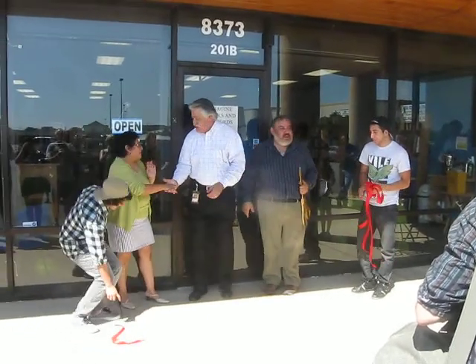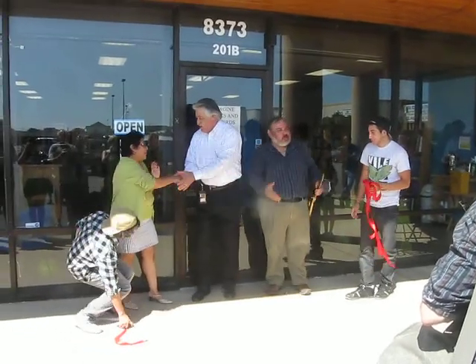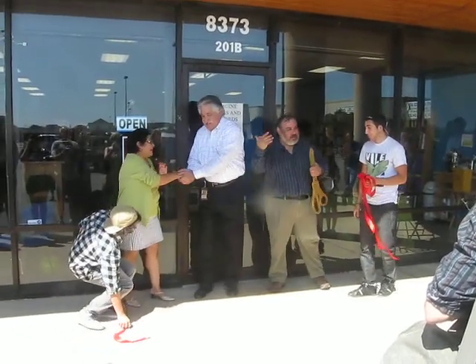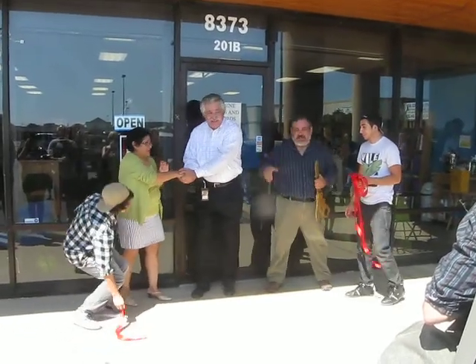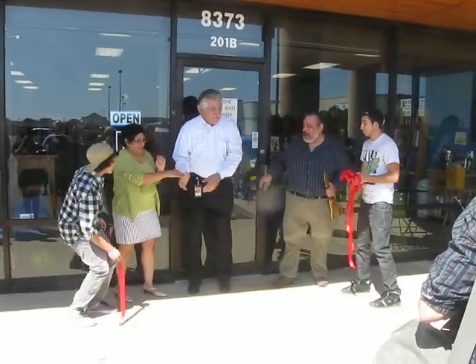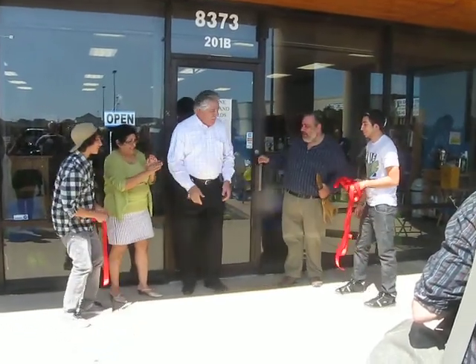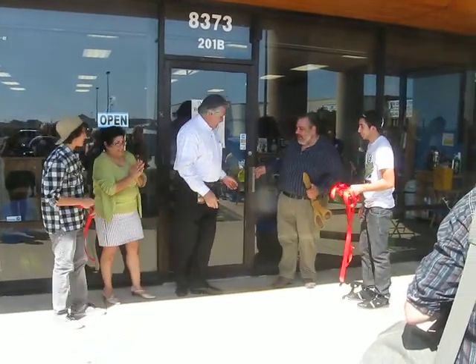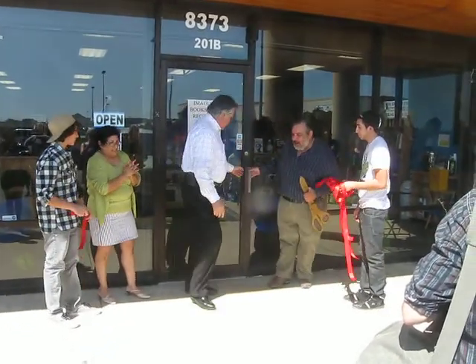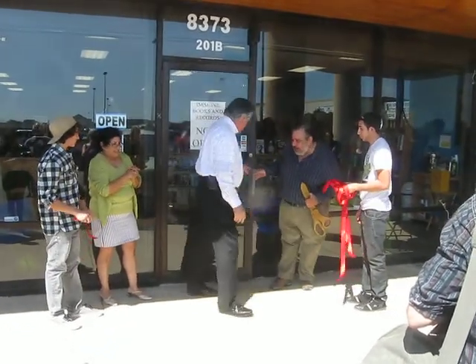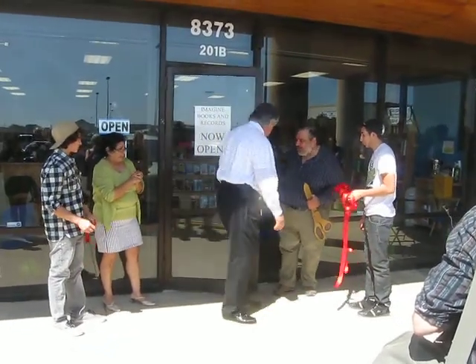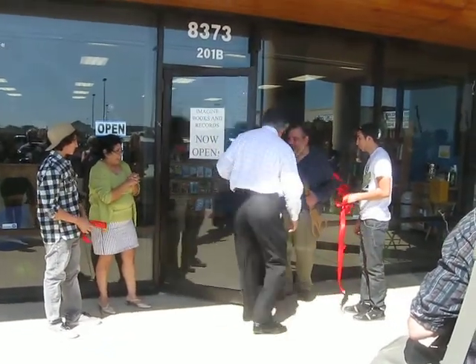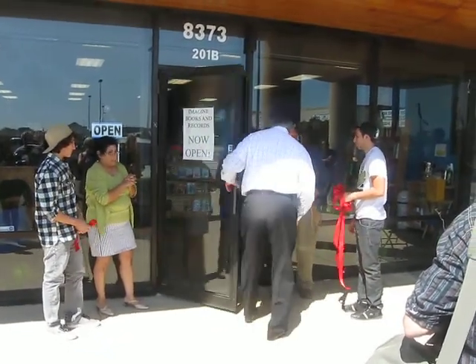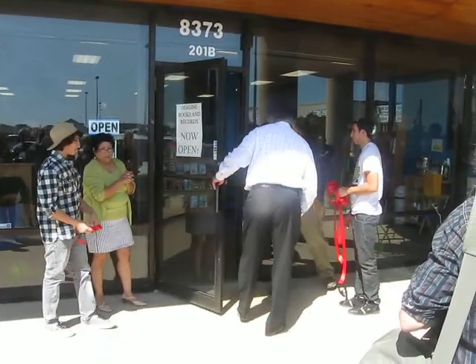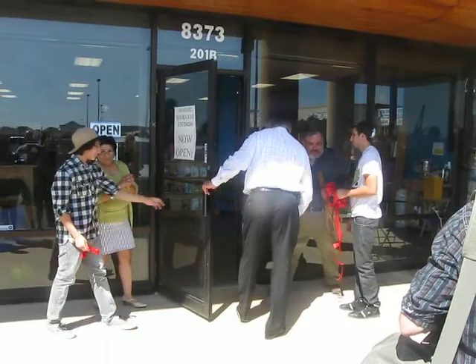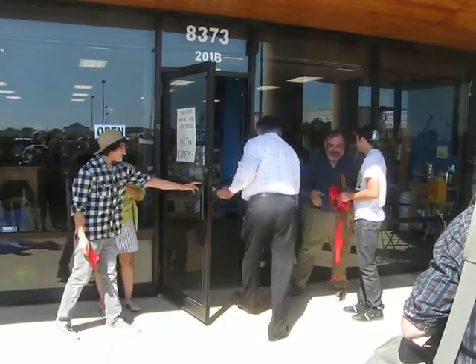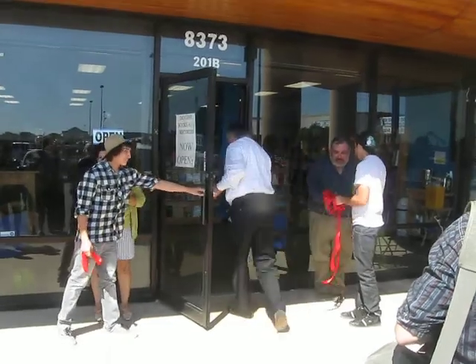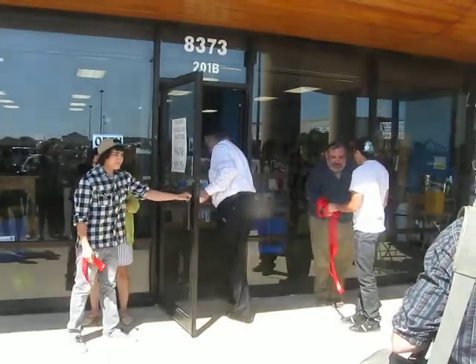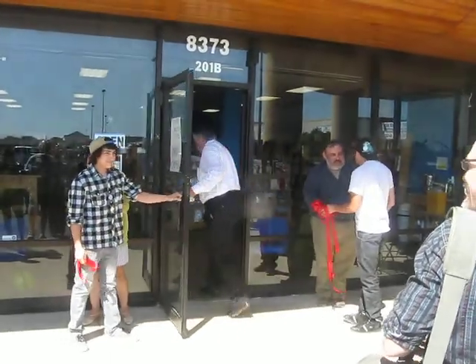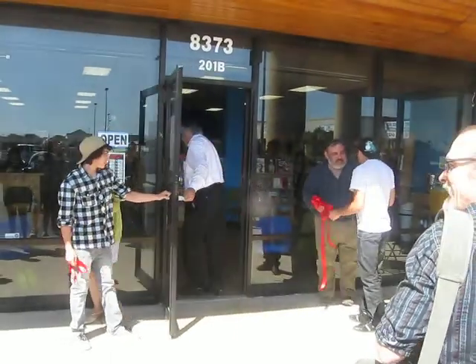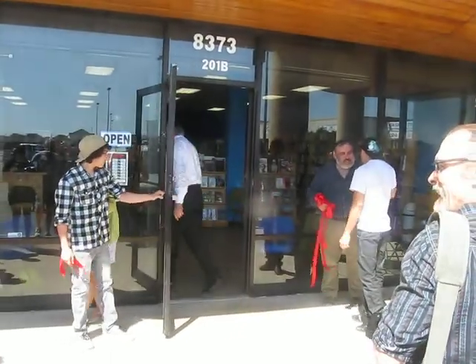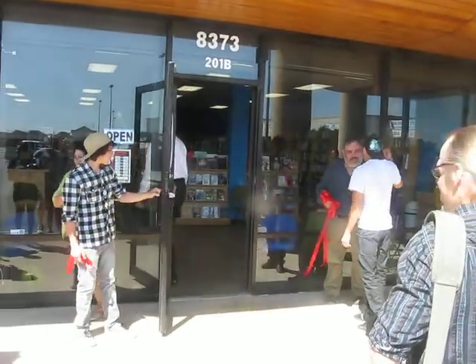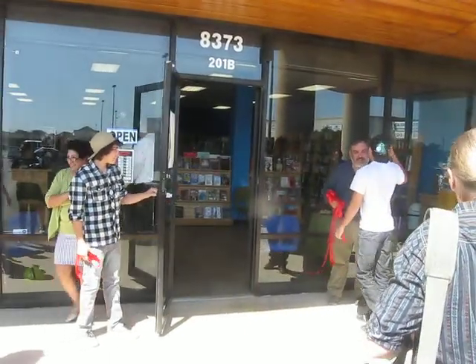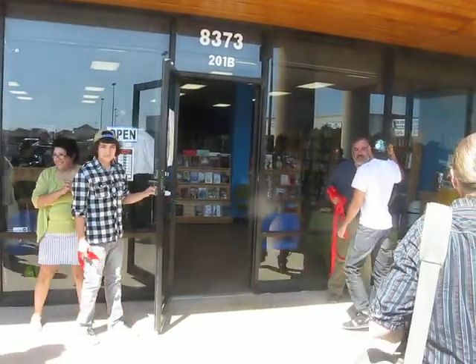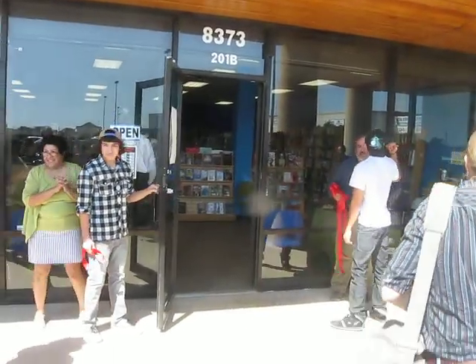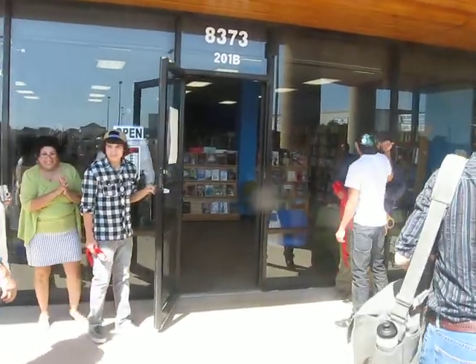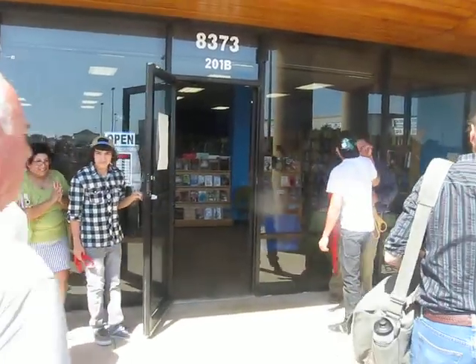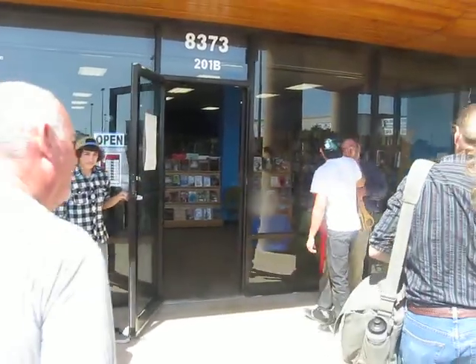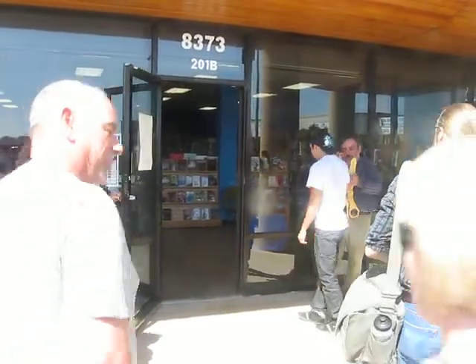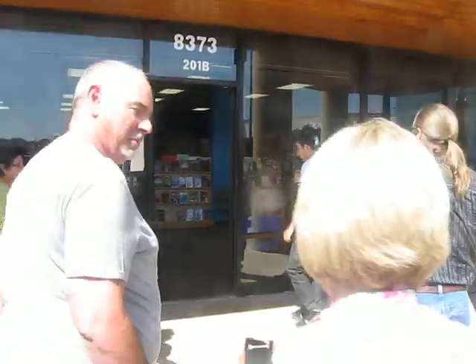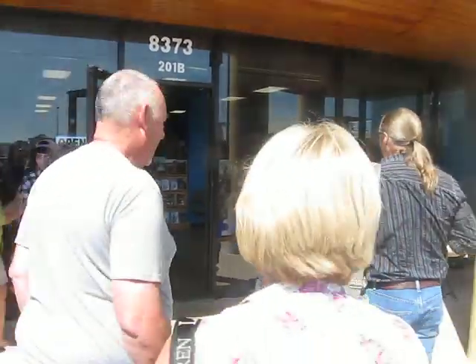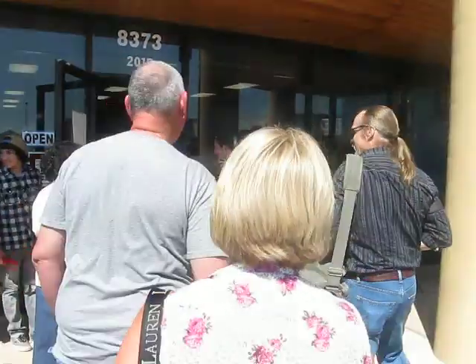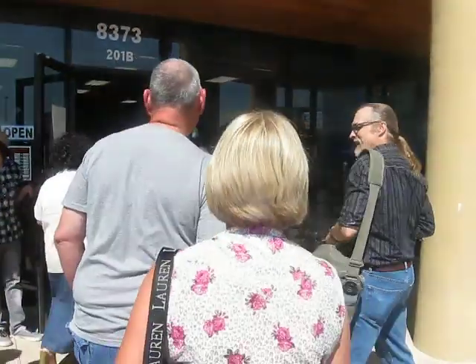Please come on inside. Have a look at the bookstore. Enjoy the view.